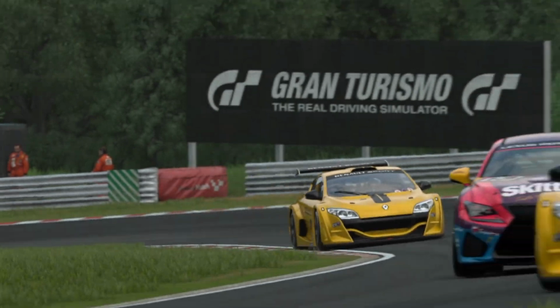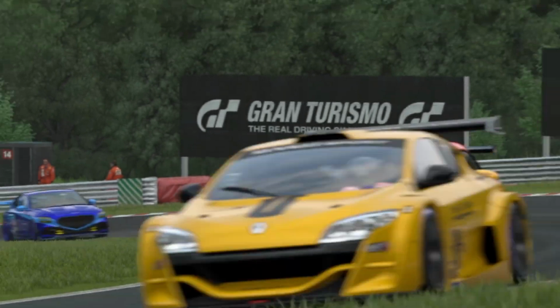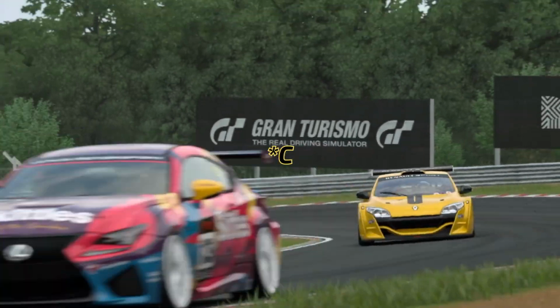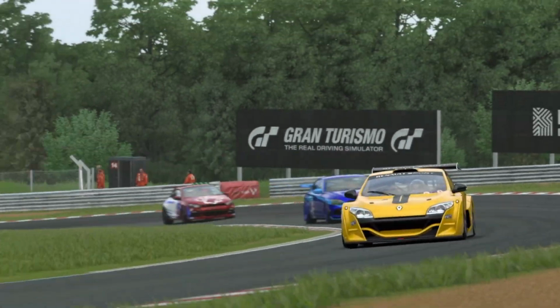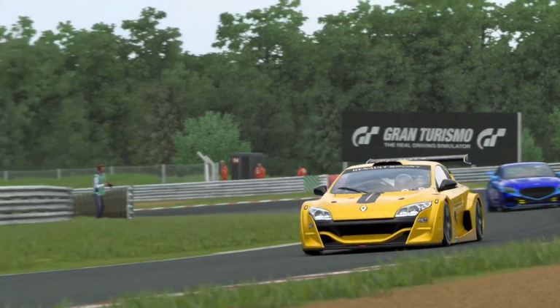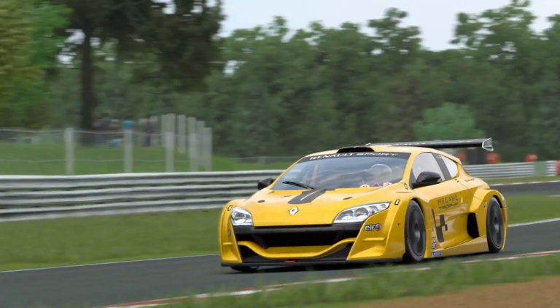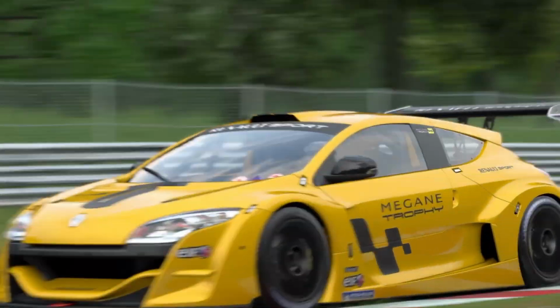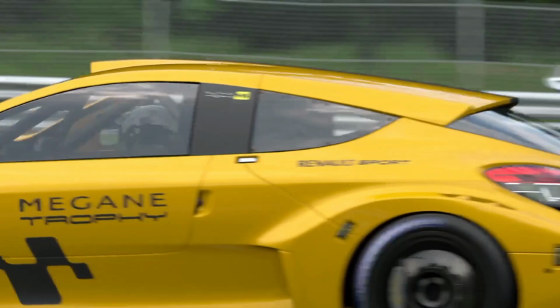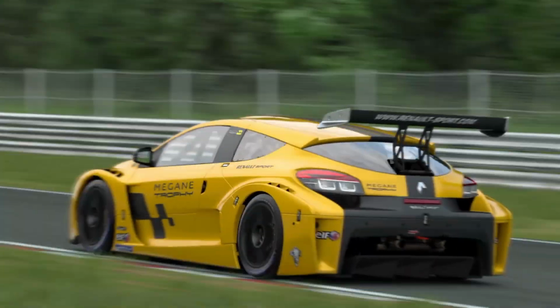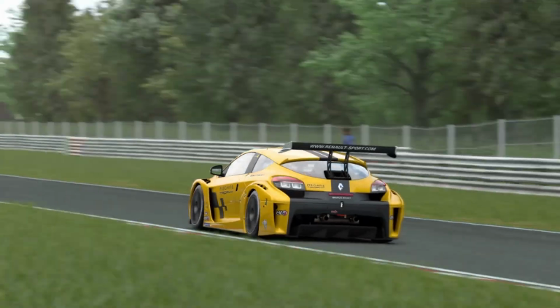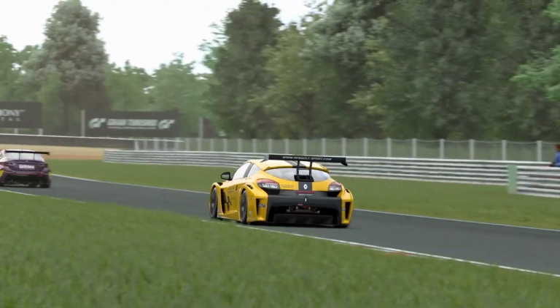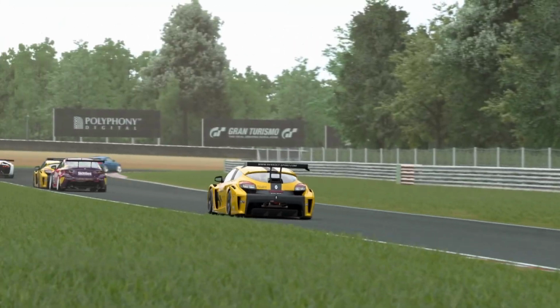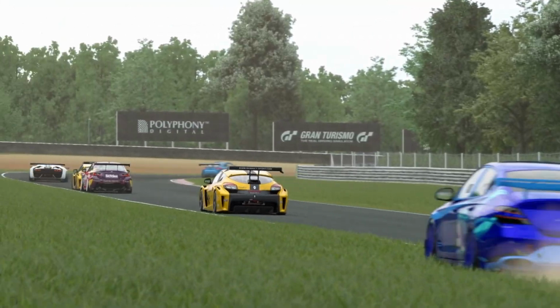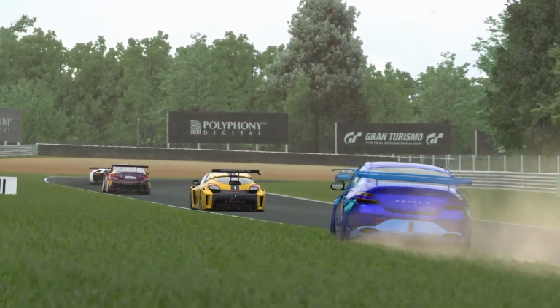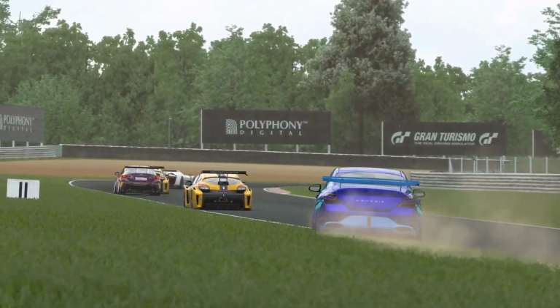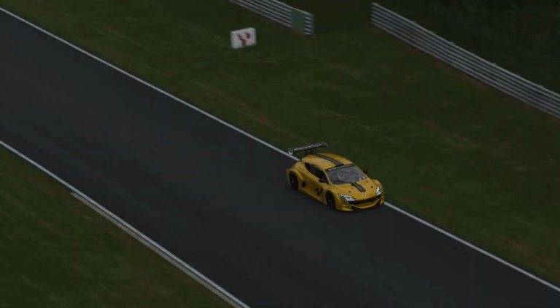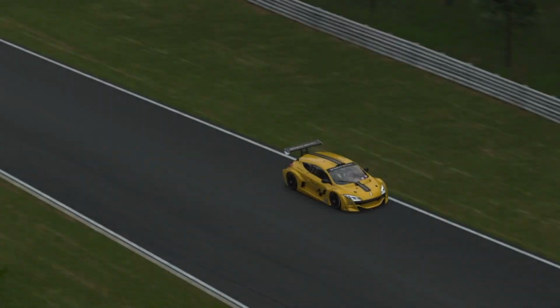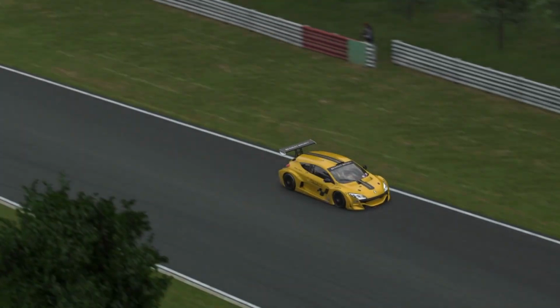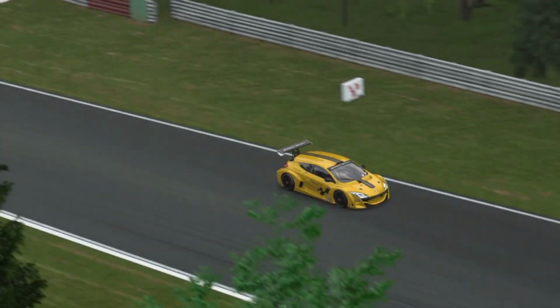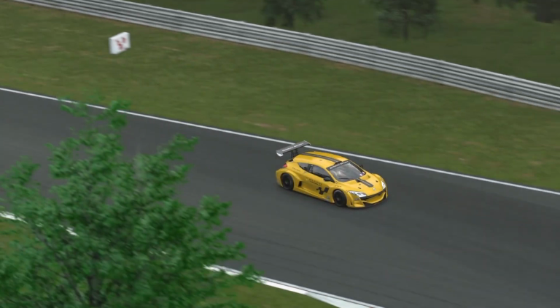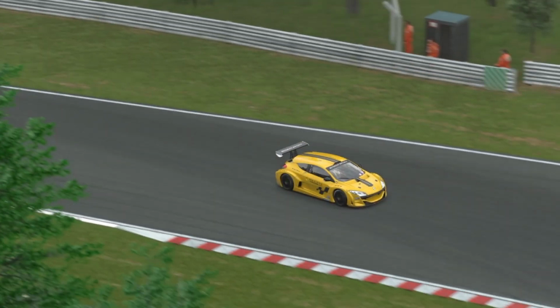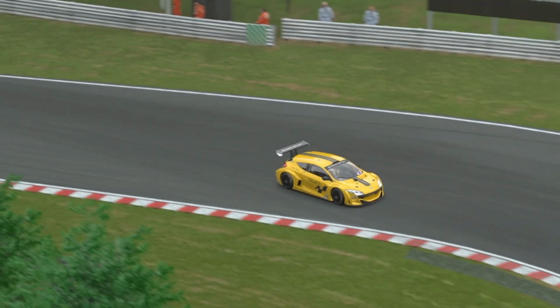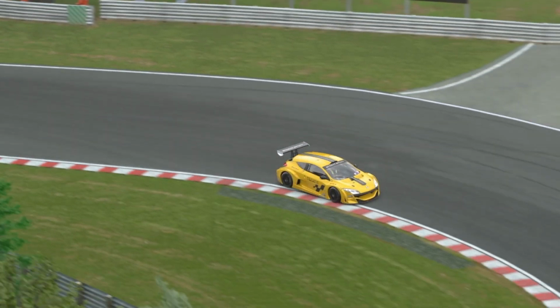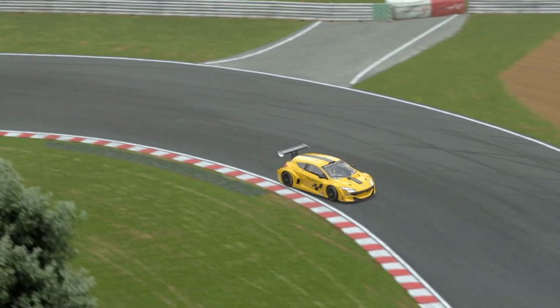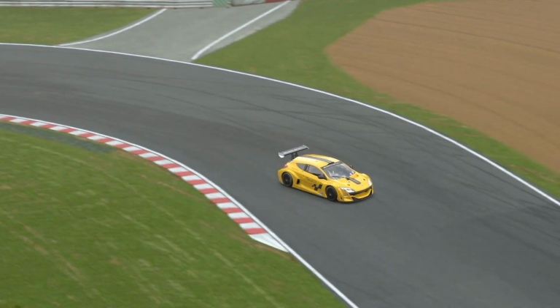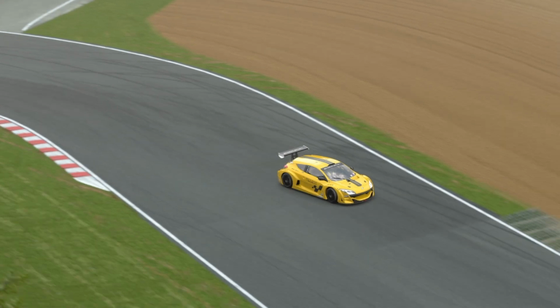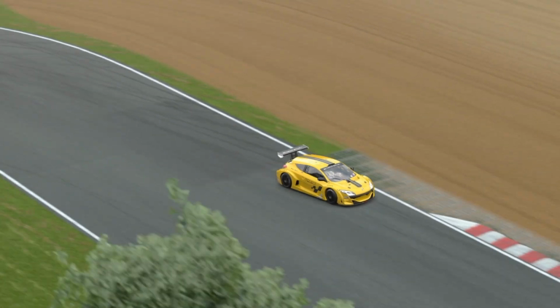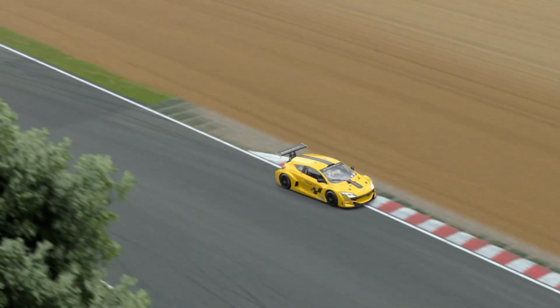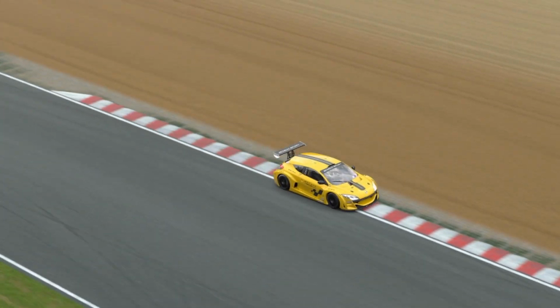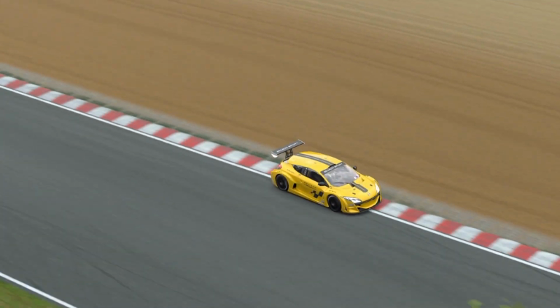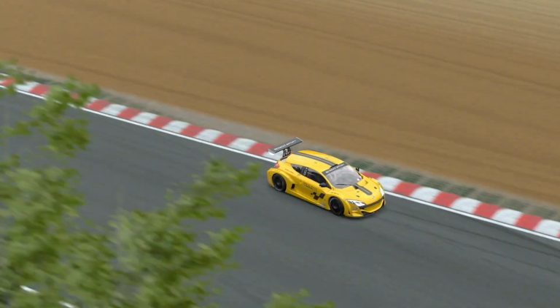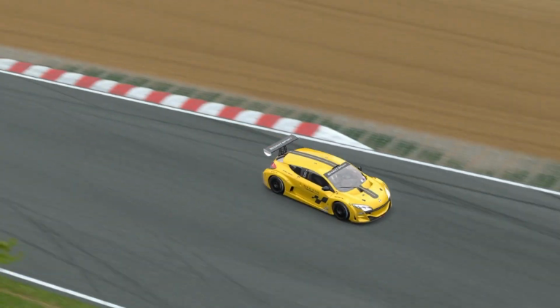Daily Race C this week on Brands Hatch — a good race with strategy, tyres, battles and the like. The Renault Megane Trophy — turns out it's pretty quick.